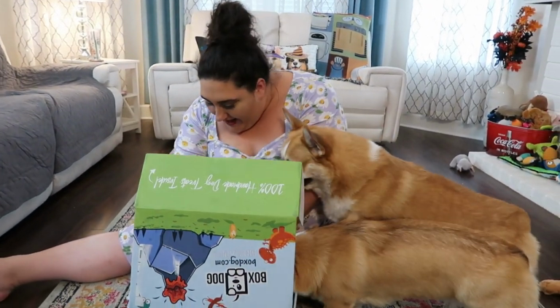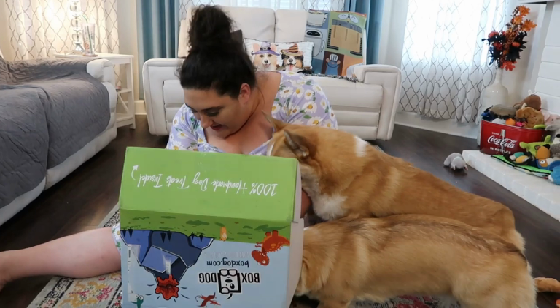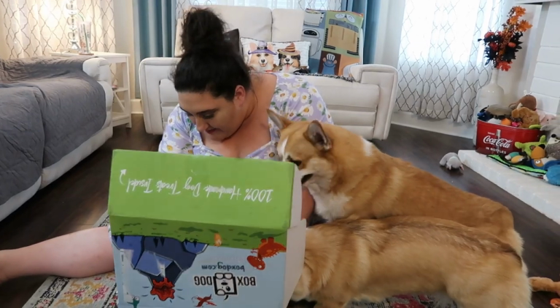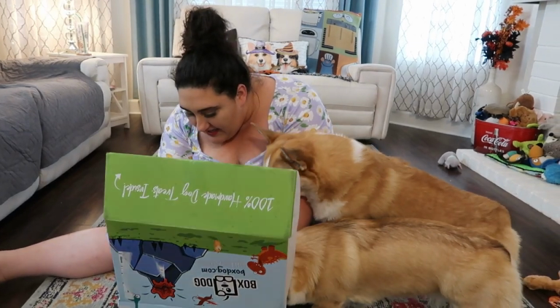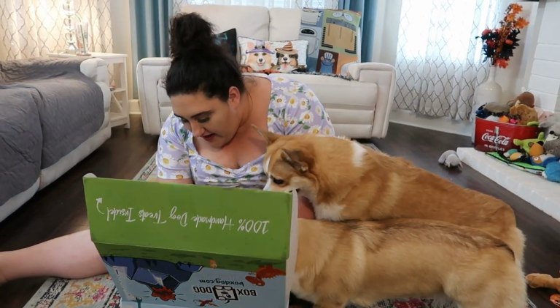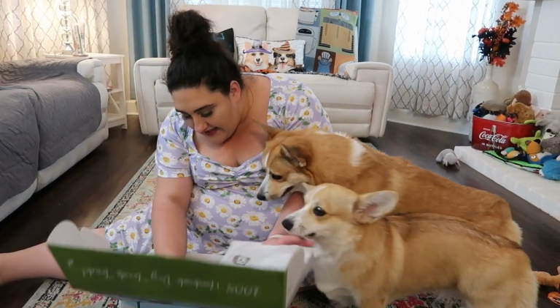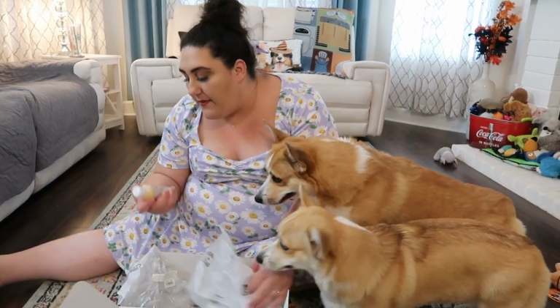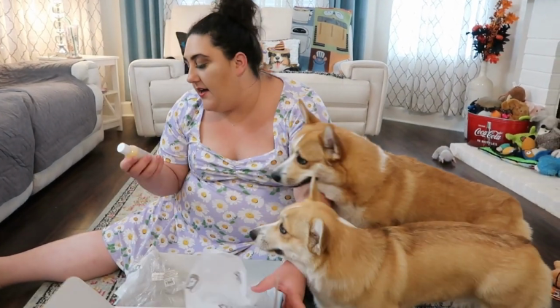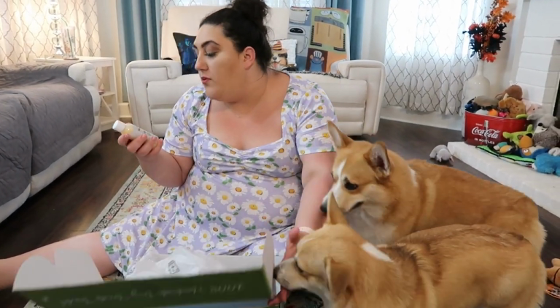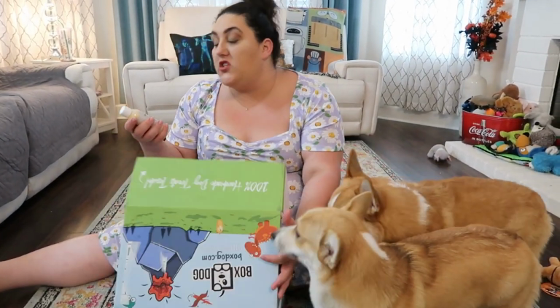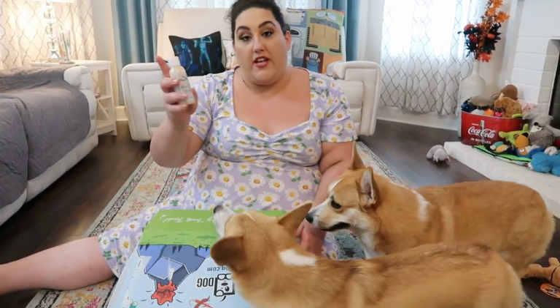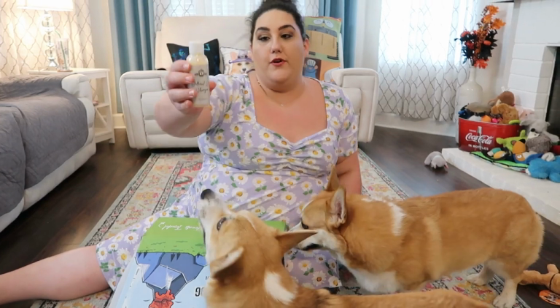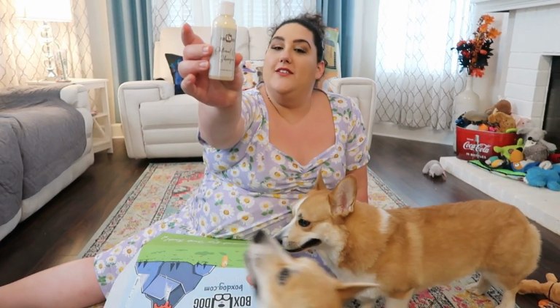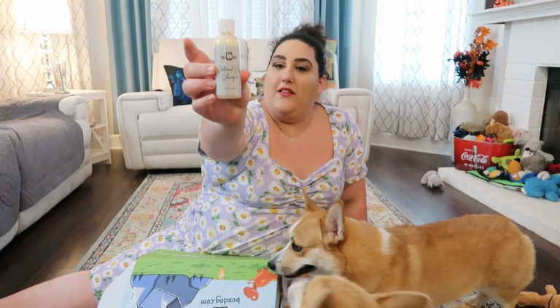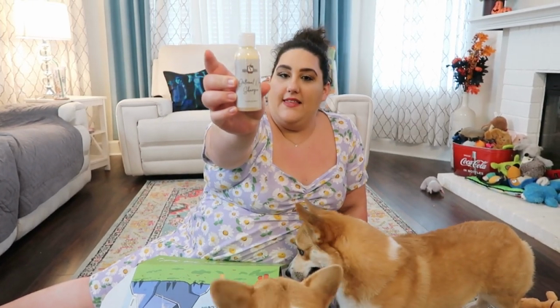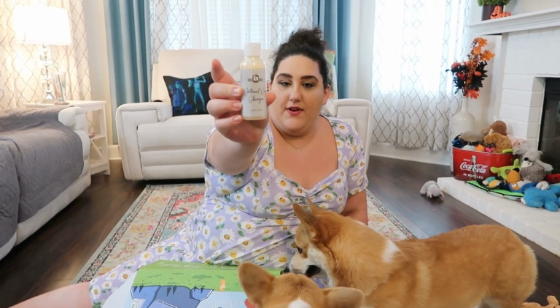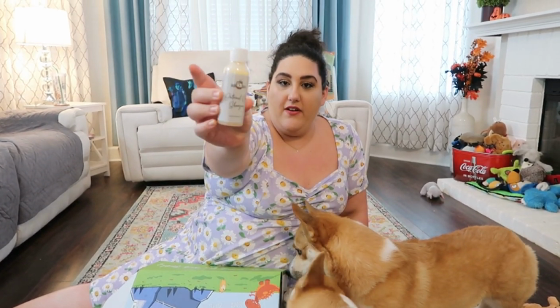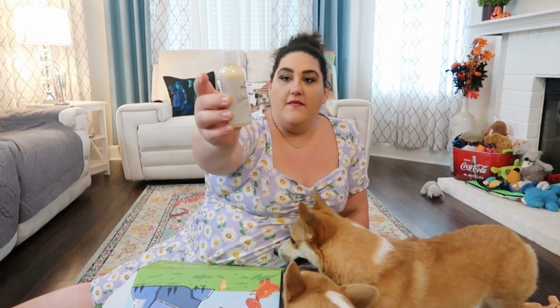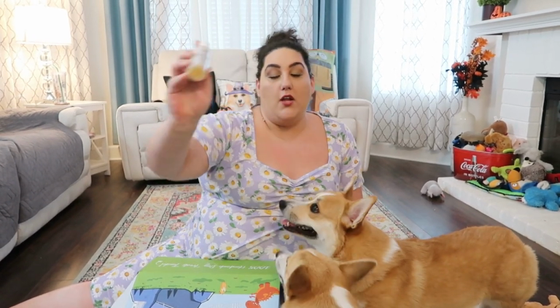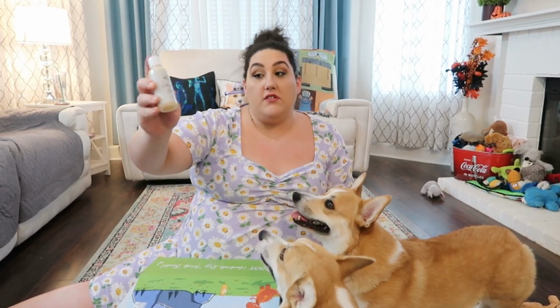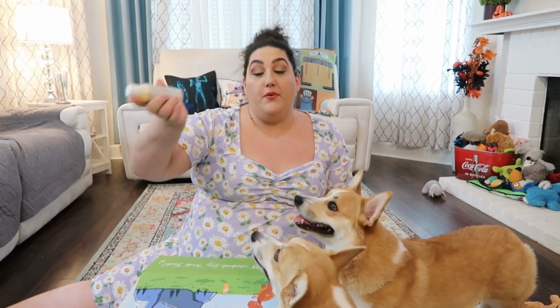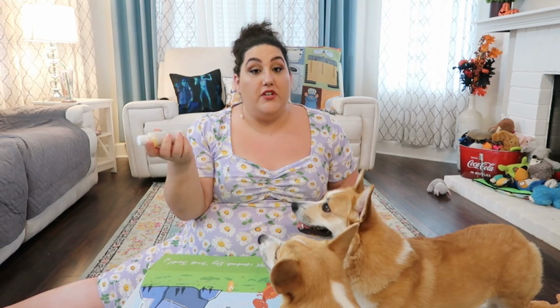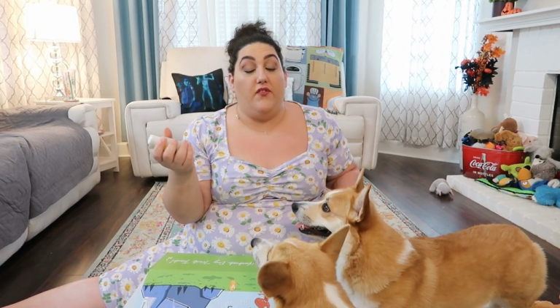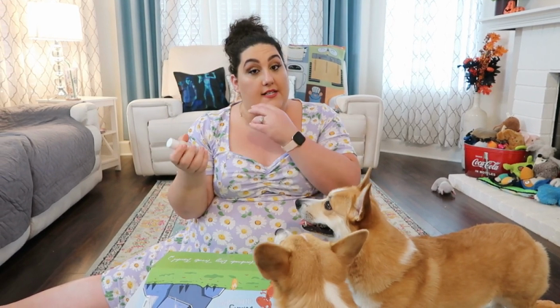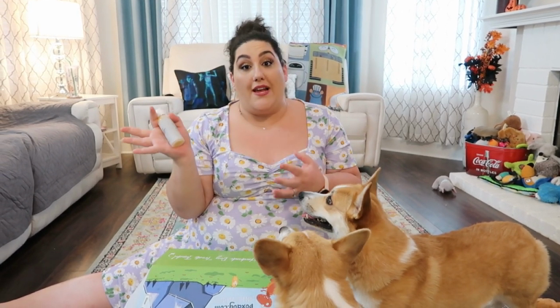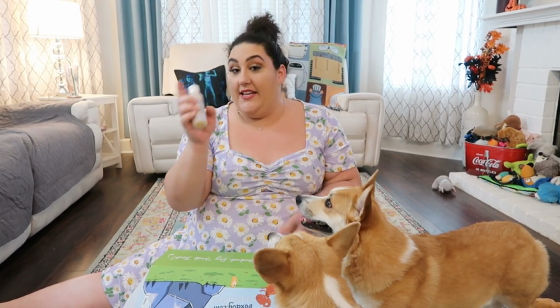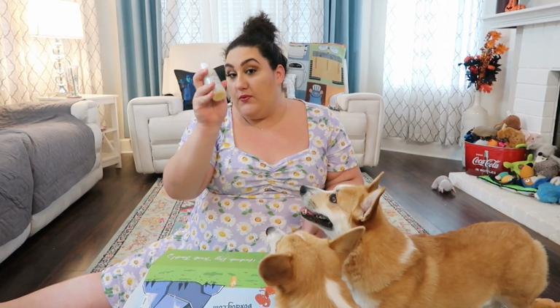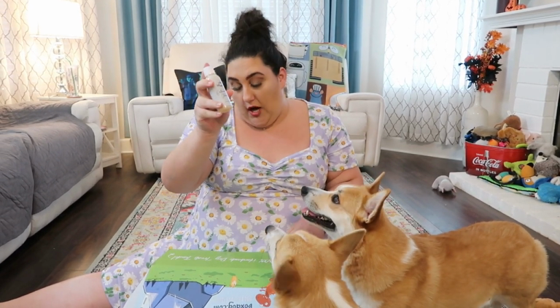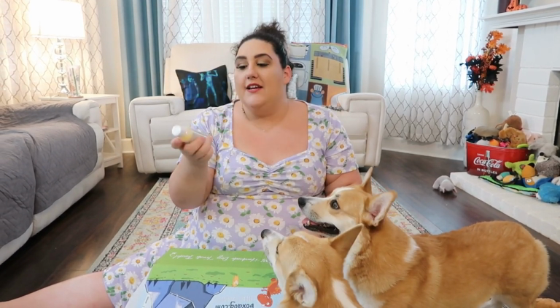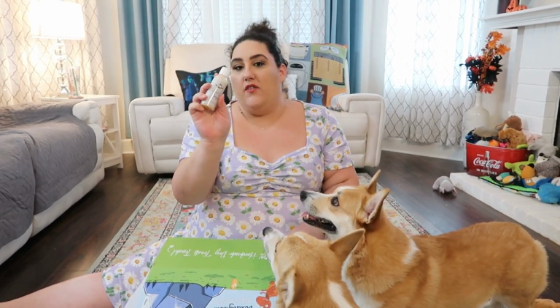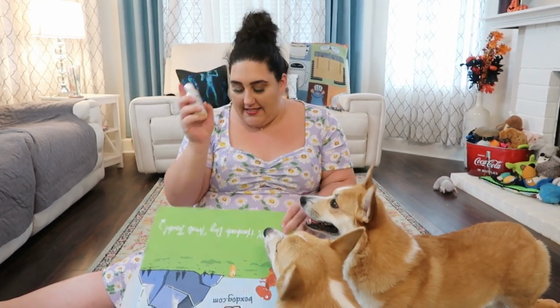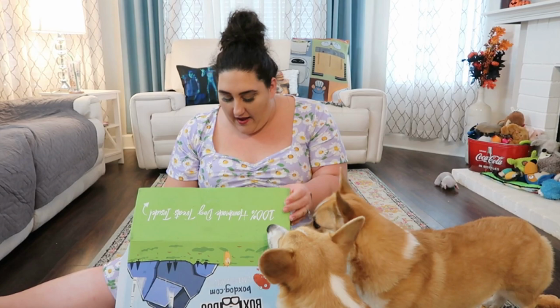The next thing I'm seeing here is oatmeal dog shampoo — so that looks like this right over here. Oatmeal dog shampoo is really good if your dogs have dry skin; it helps a lot. So that's nice to have.